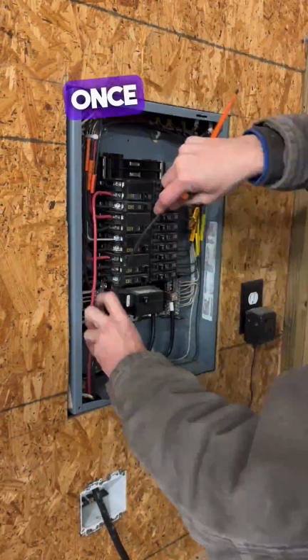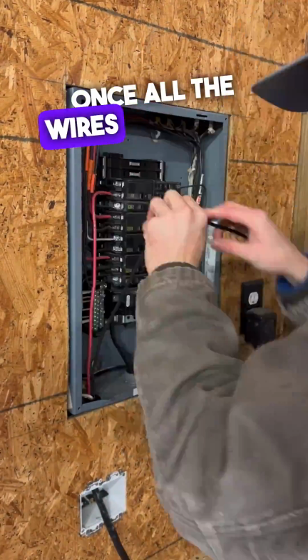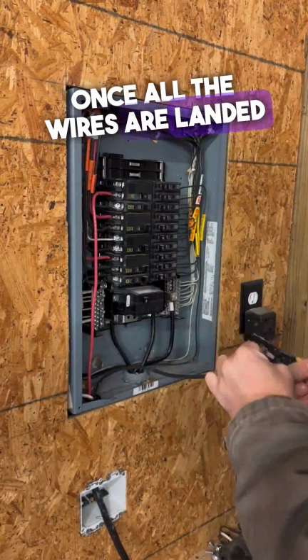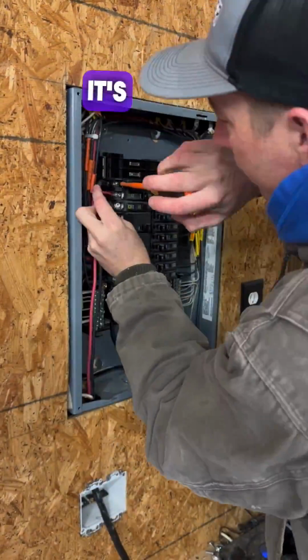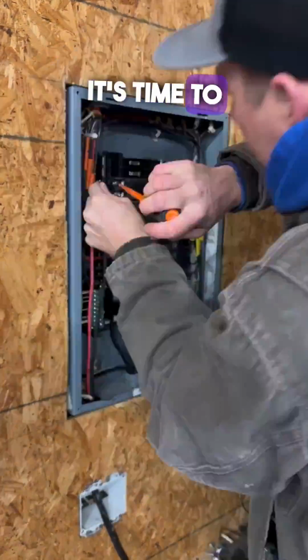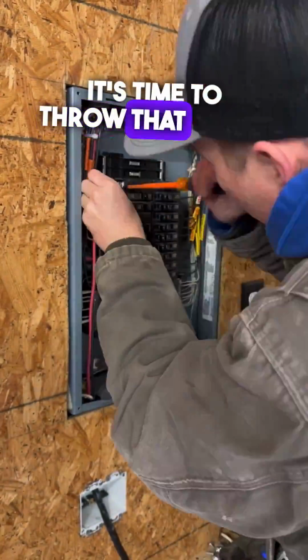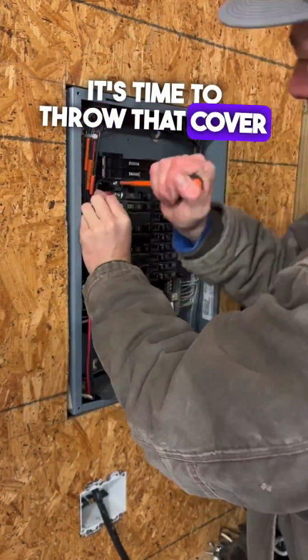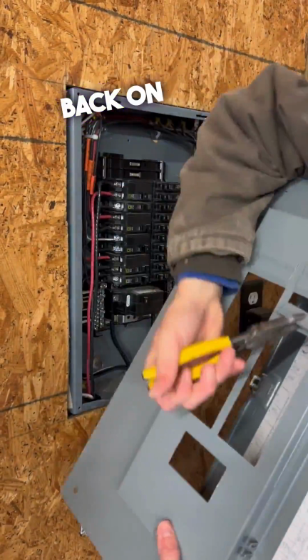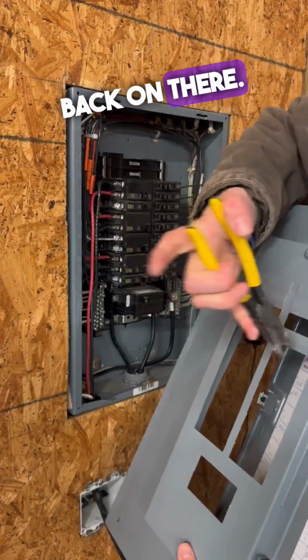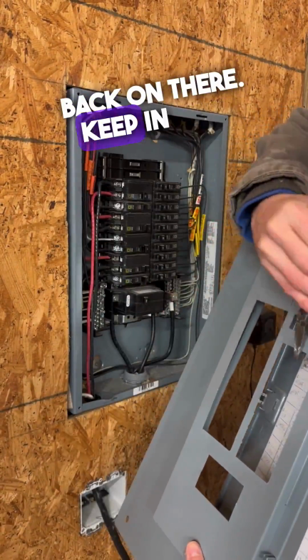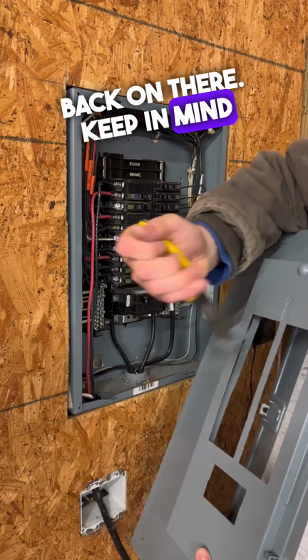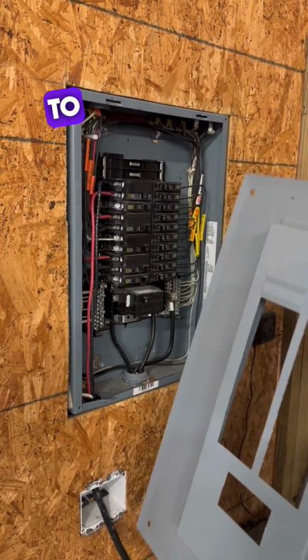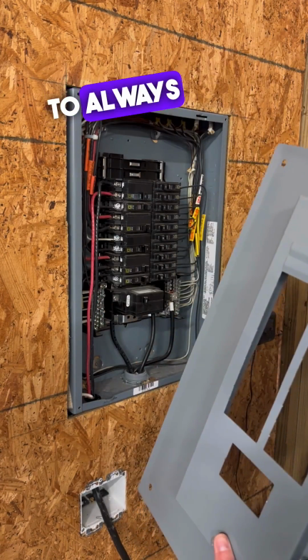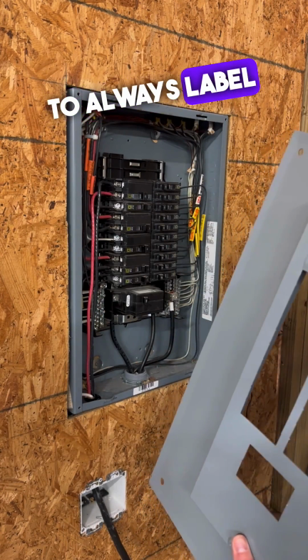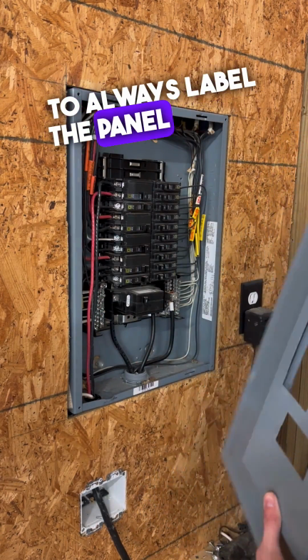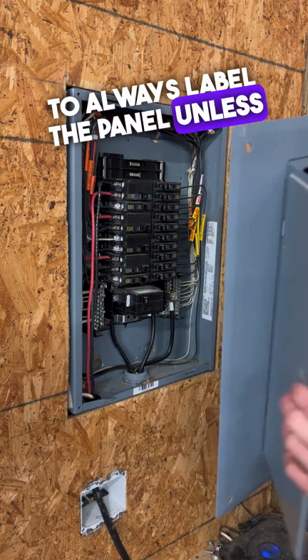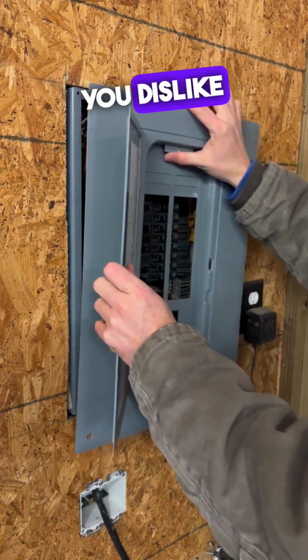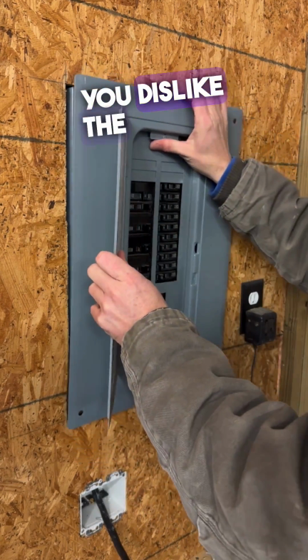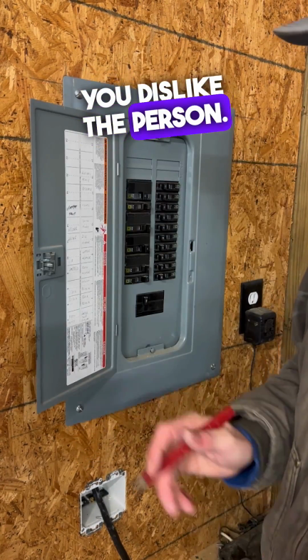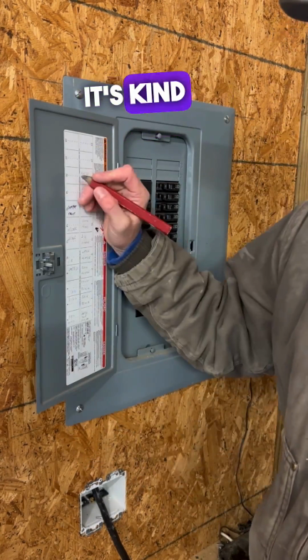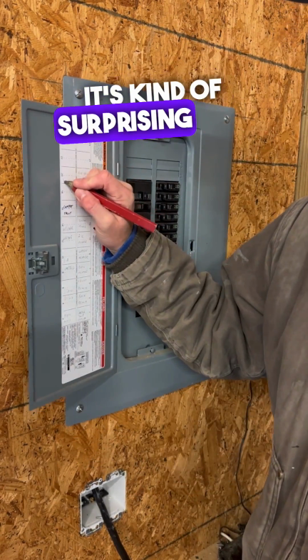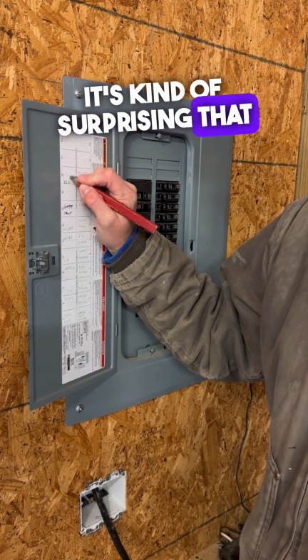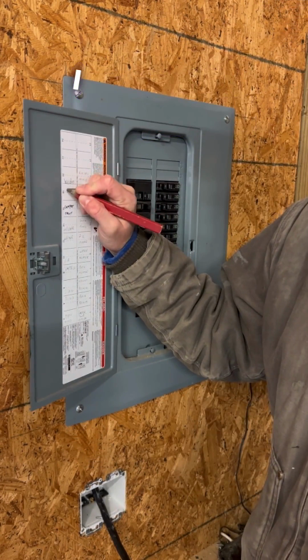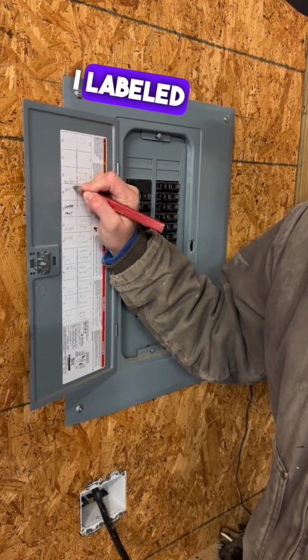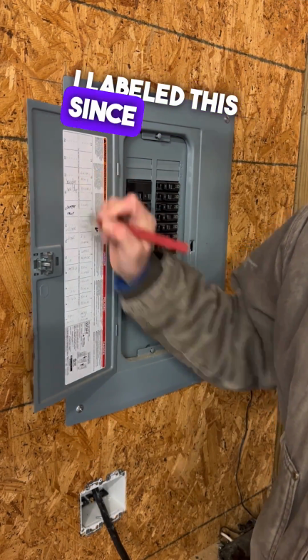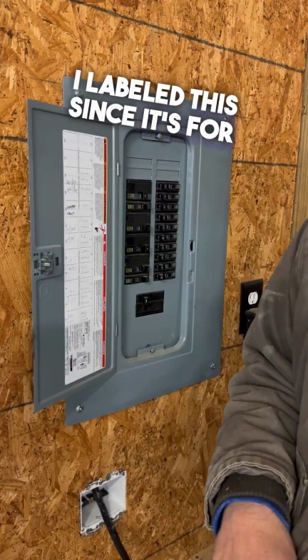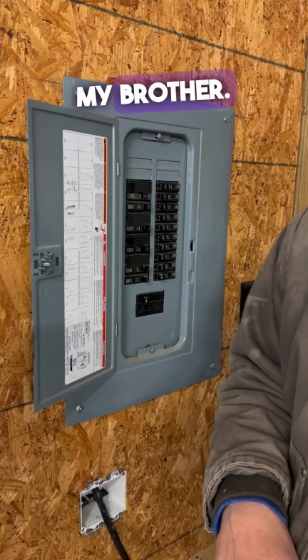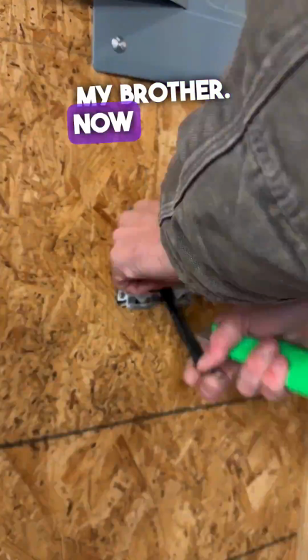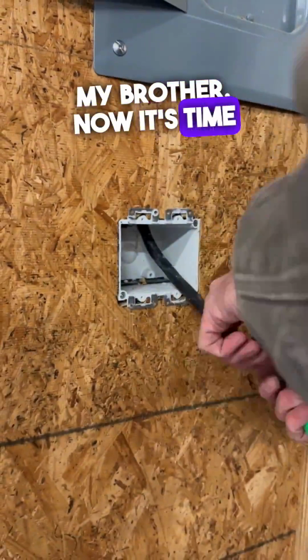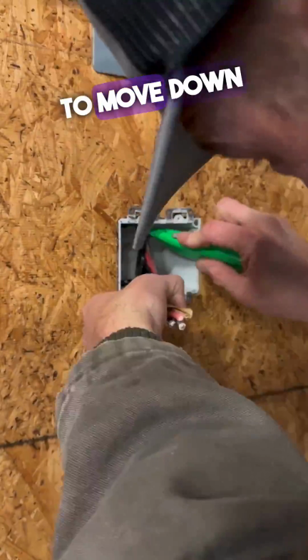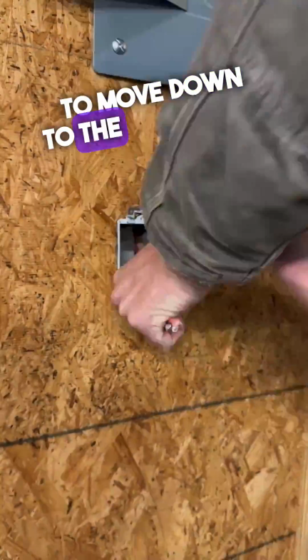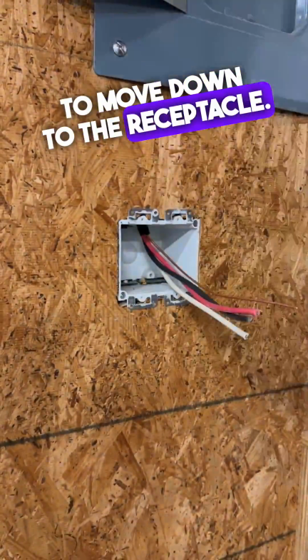Once all the wires are landed, it's time to throw that cover back on there. Keep in mind to always label the panel unless you dislike the person. It's kind of surprising that I labeled this — it's for my brother. Now it's time to move down to the receptacle.